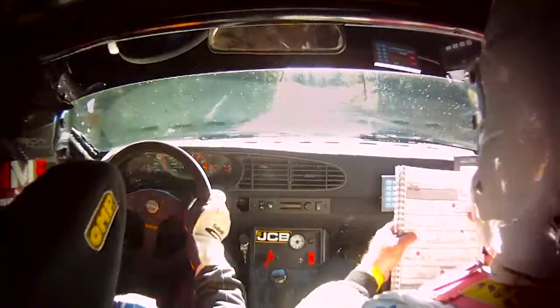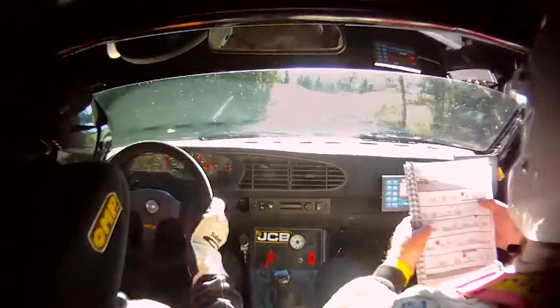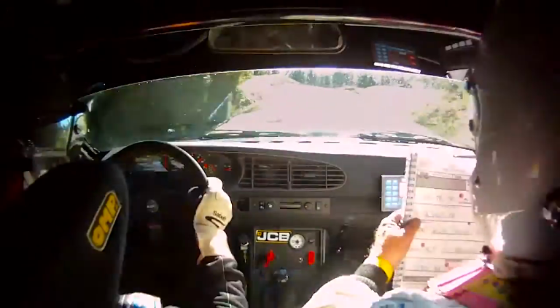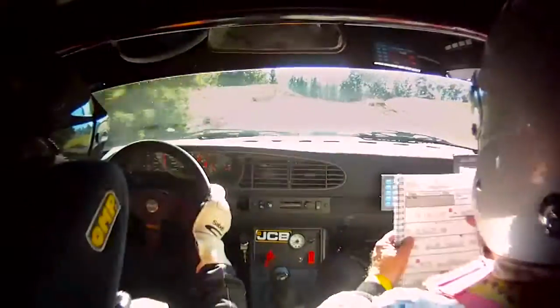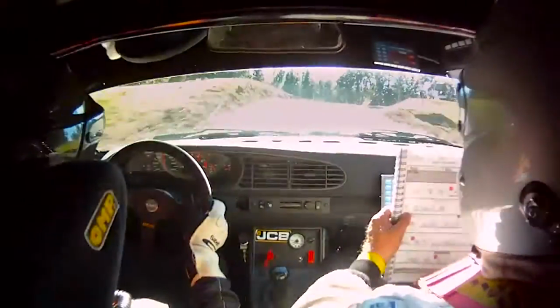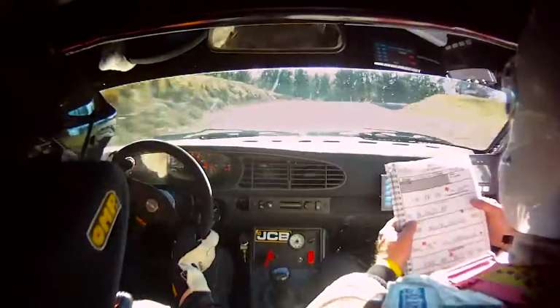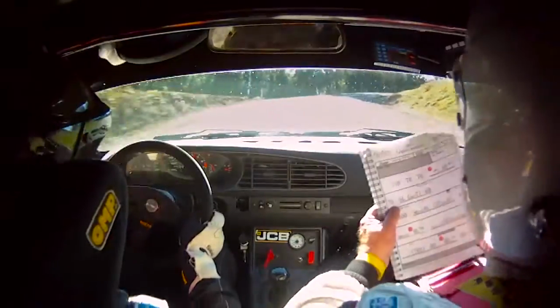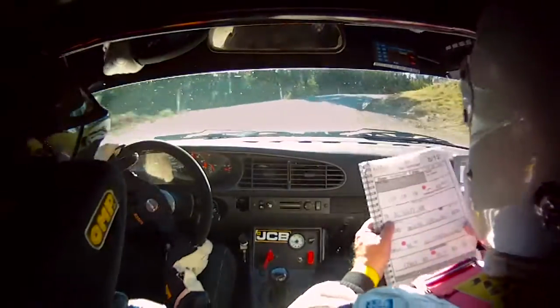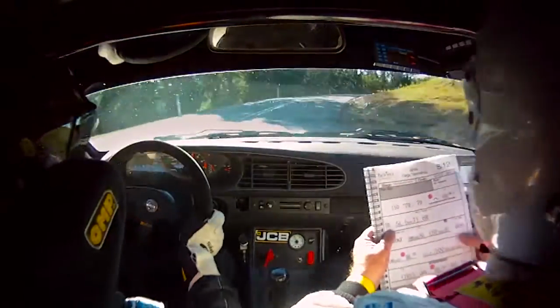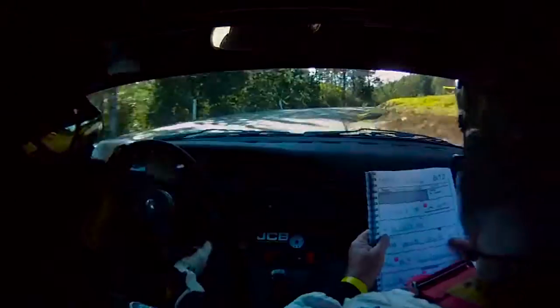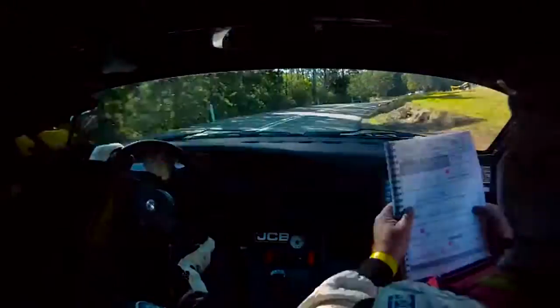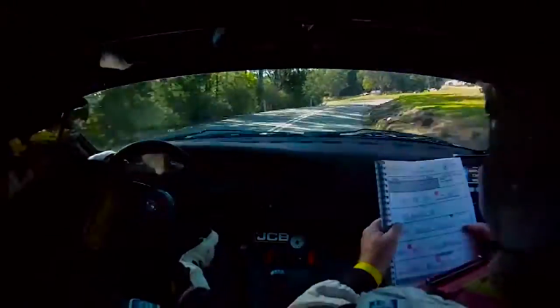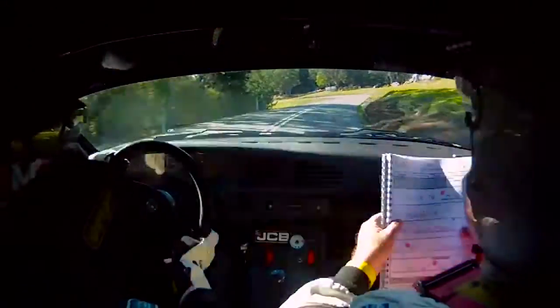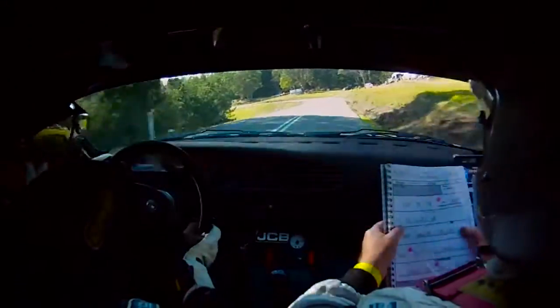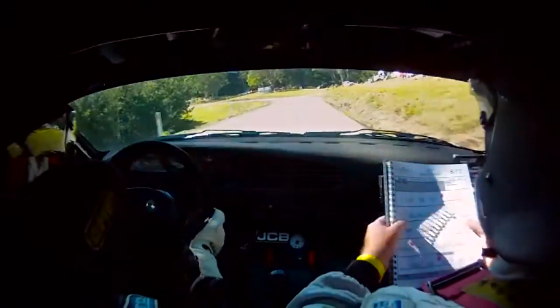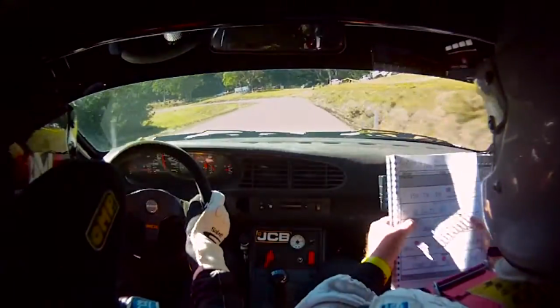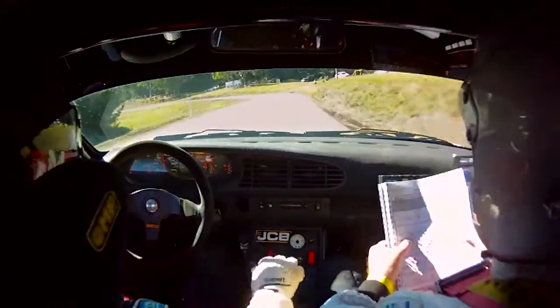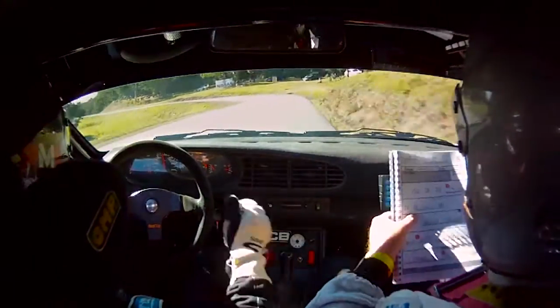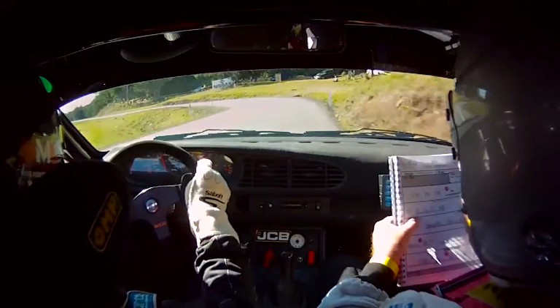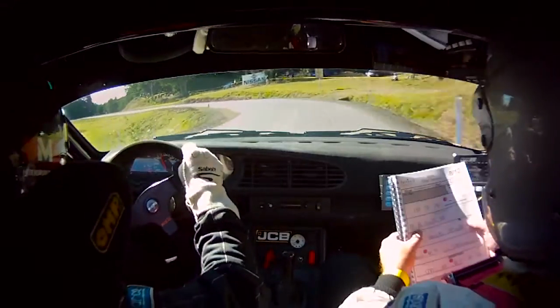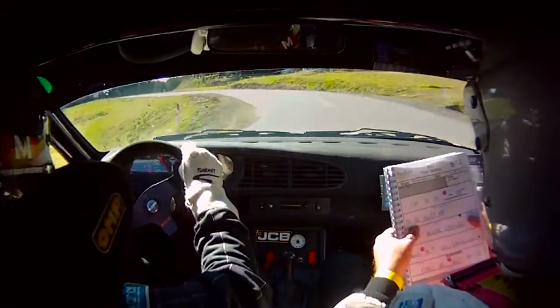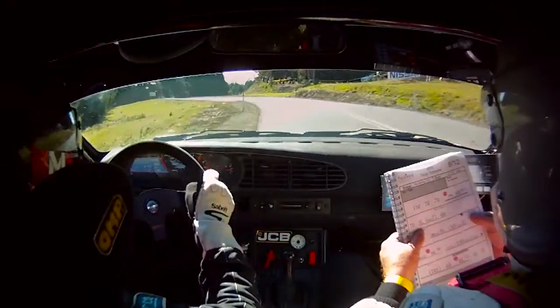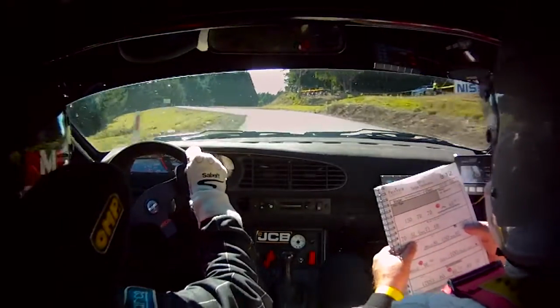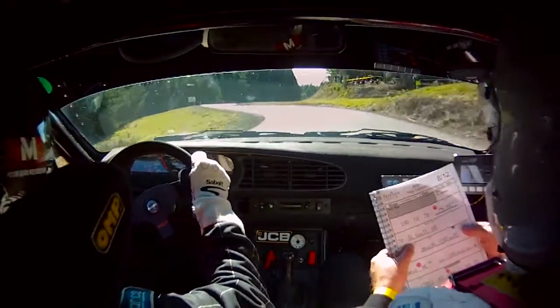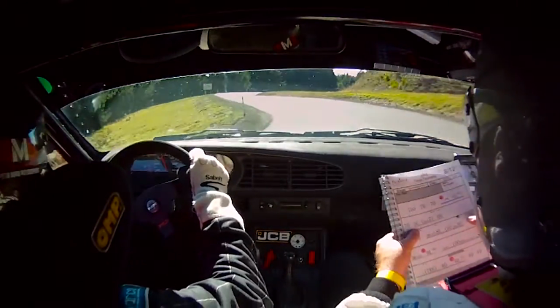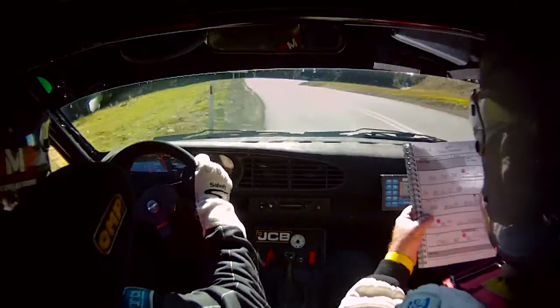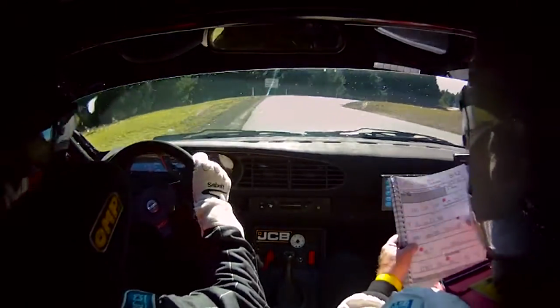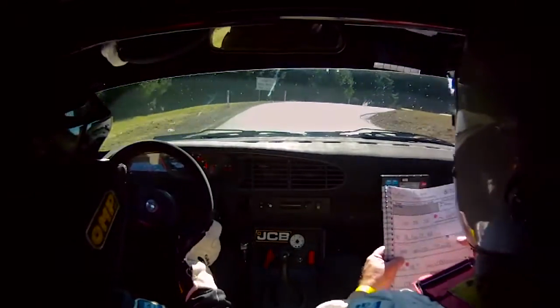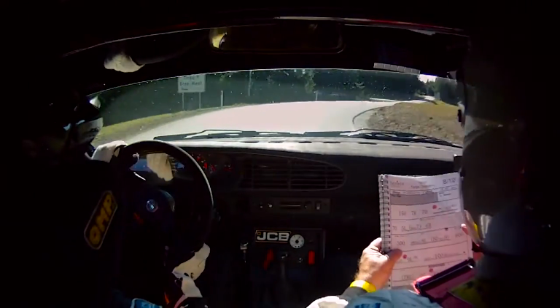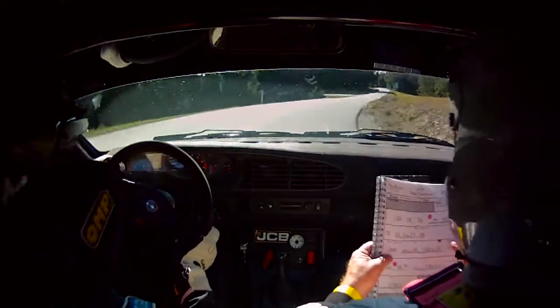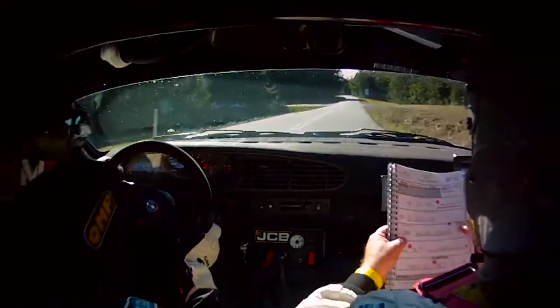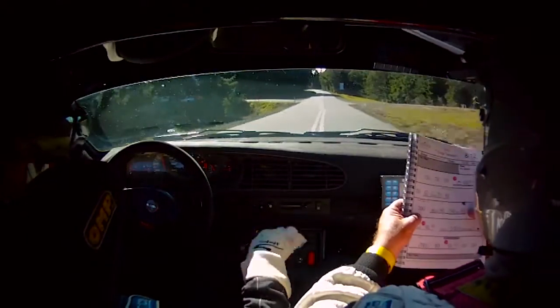Six left at the end. Eight right entry, five left short. Five left short. It opens seventy, four right. Secure, mid, stay in. One fifty.